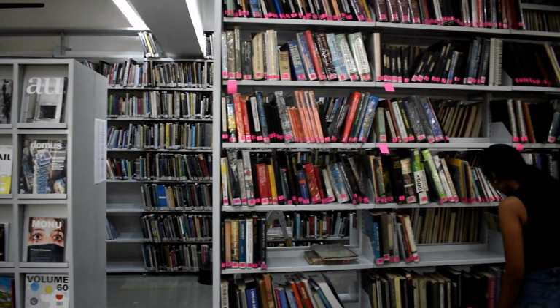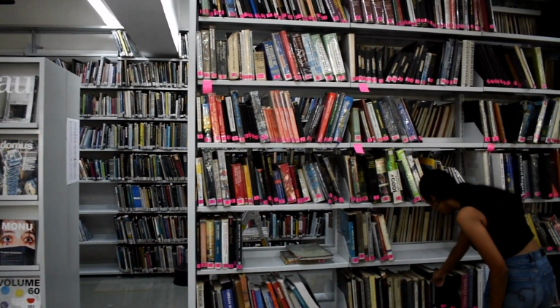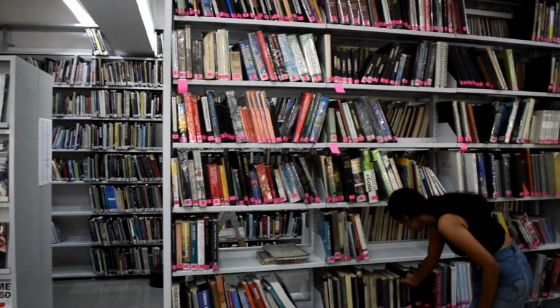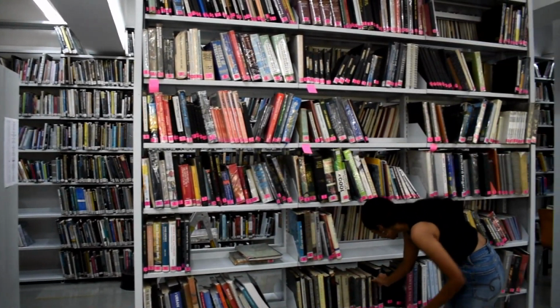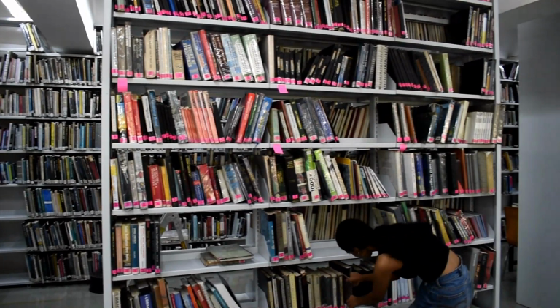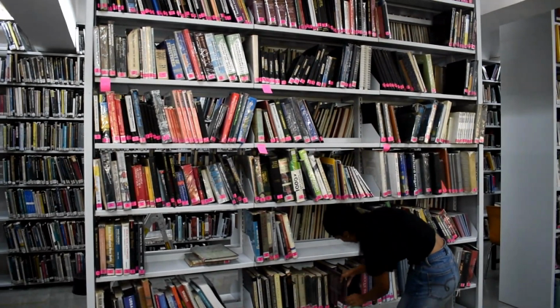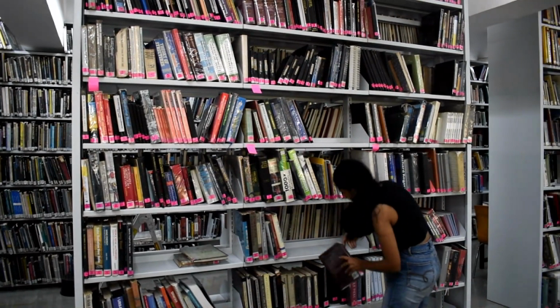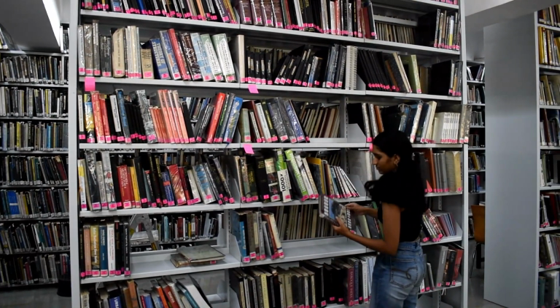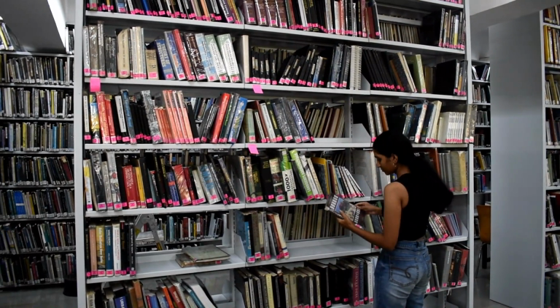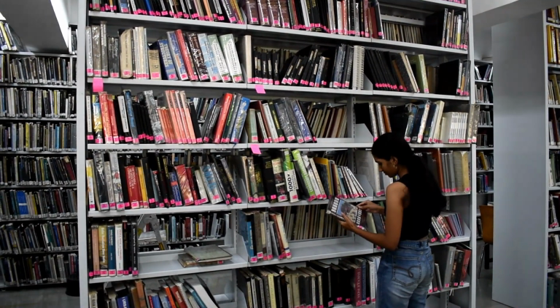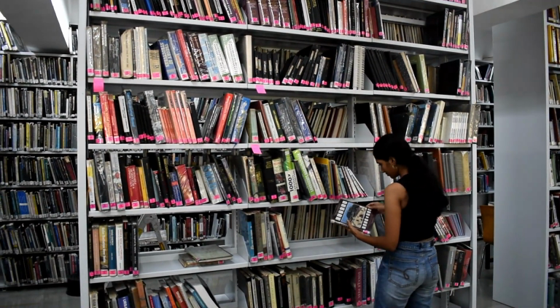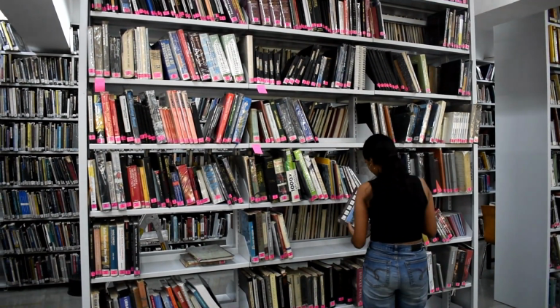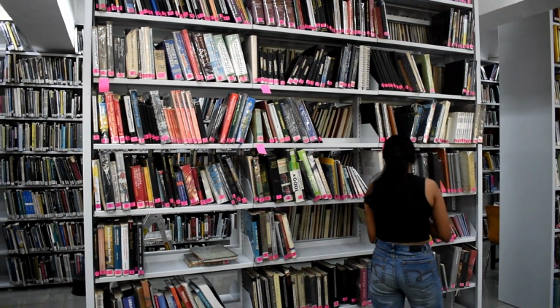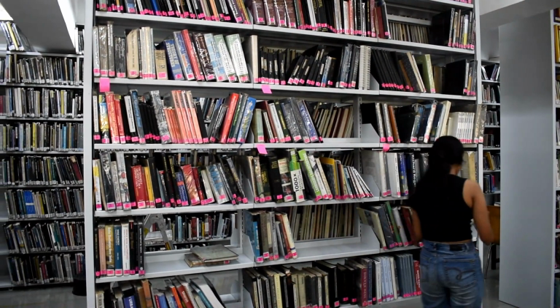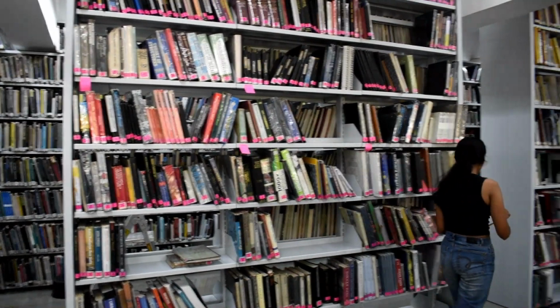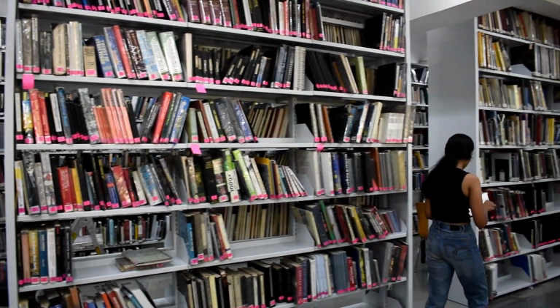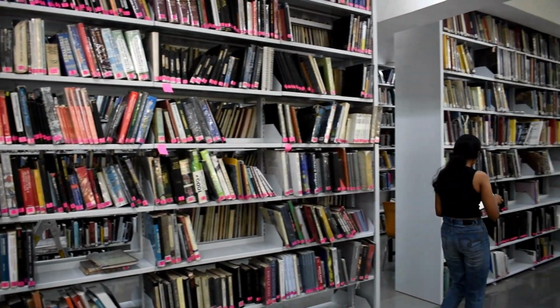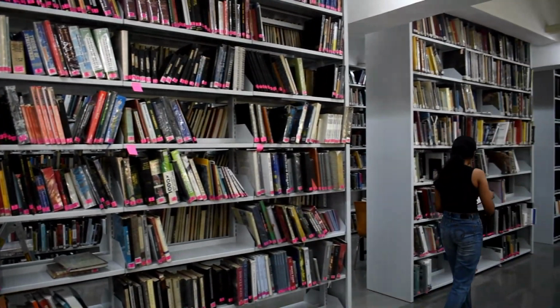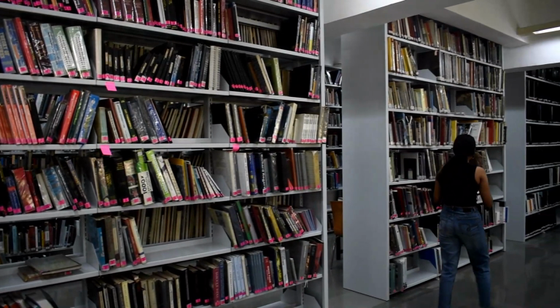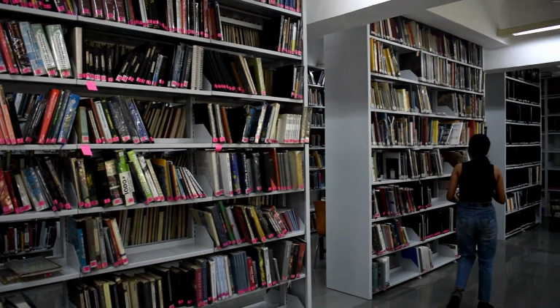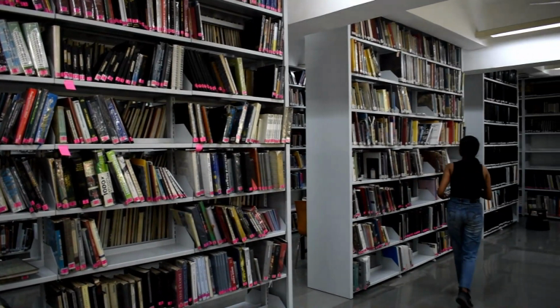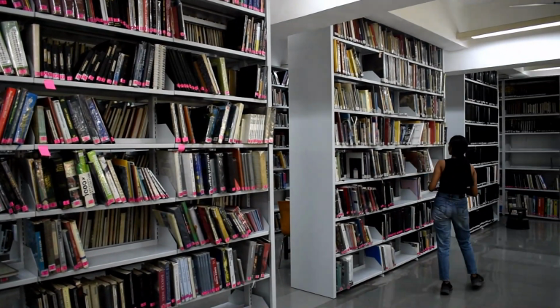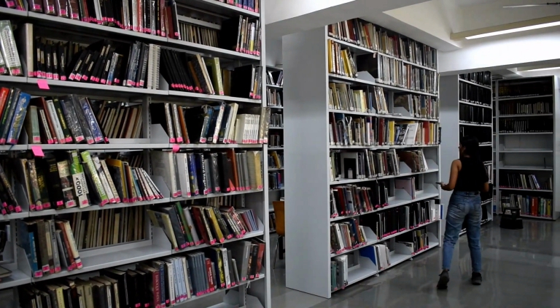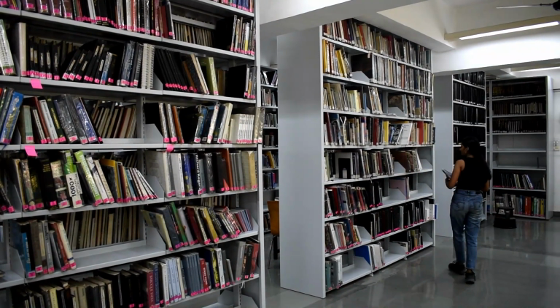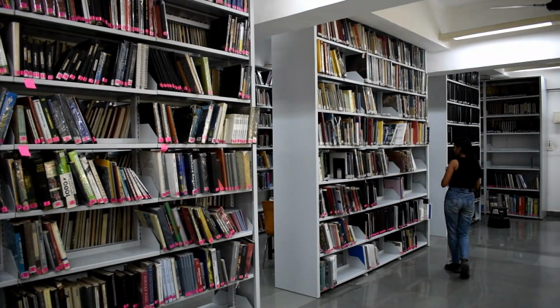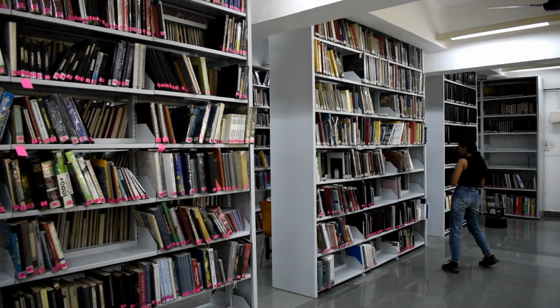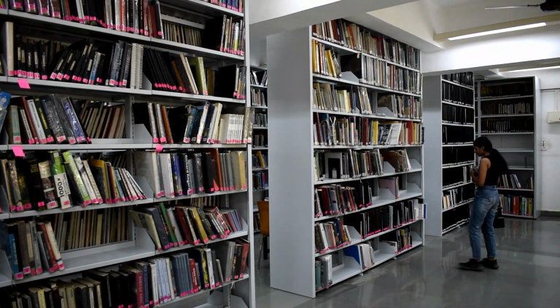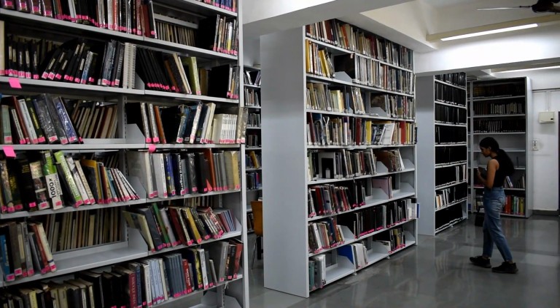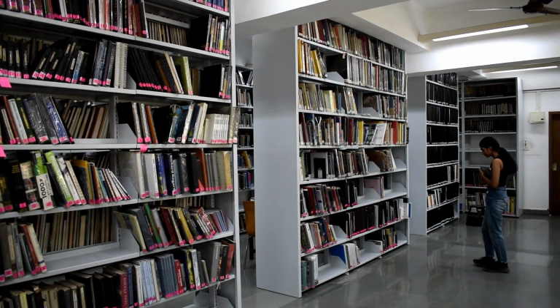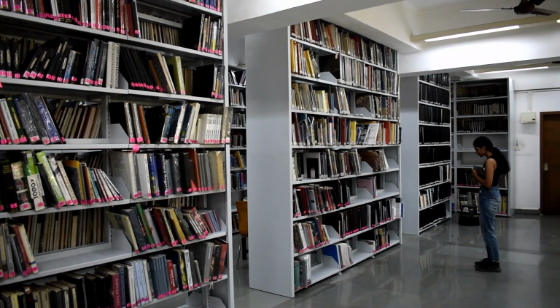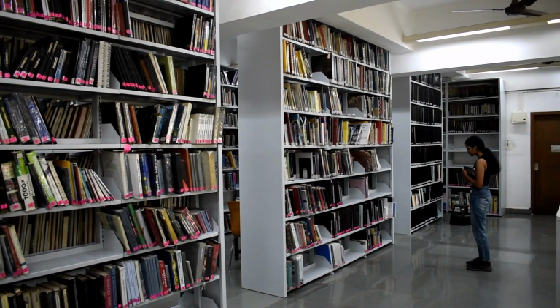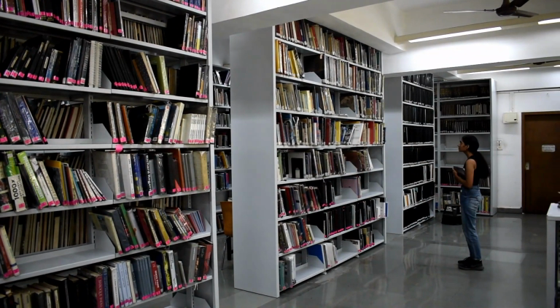At KRVIA, we have more than 6,000 titles and 8,000 plus volumes categorized into over 60 topics, including art, history, architecture, urban design, and many more.